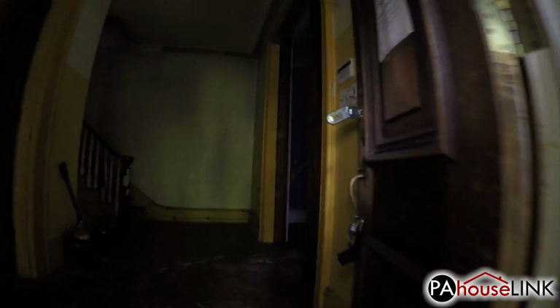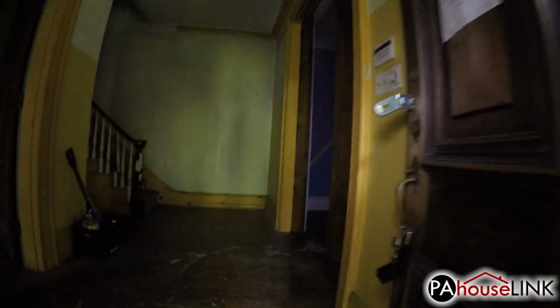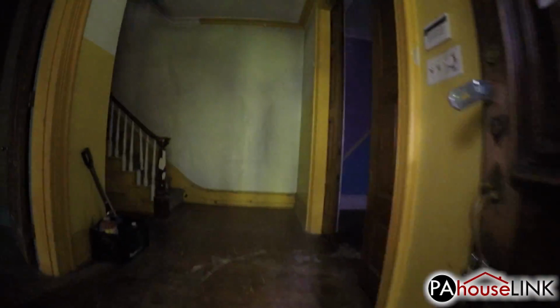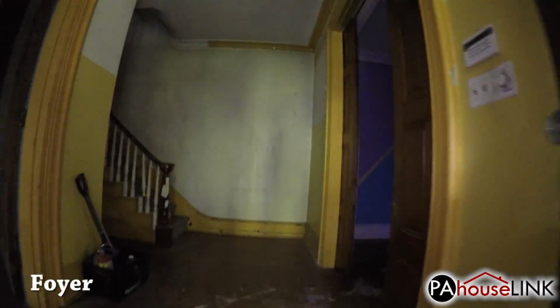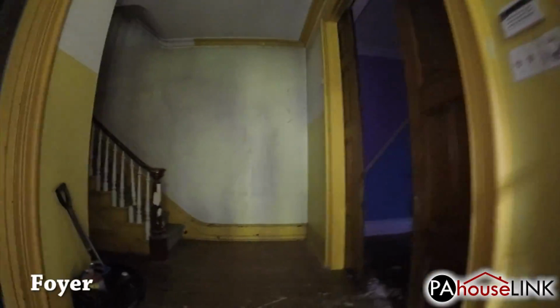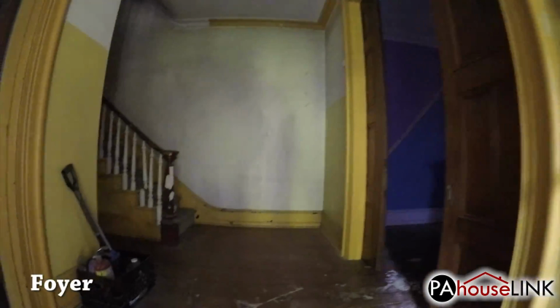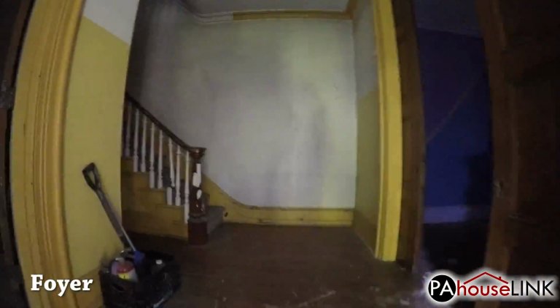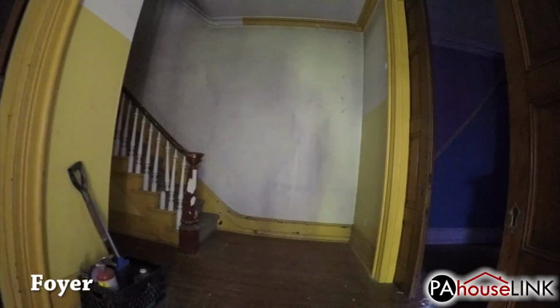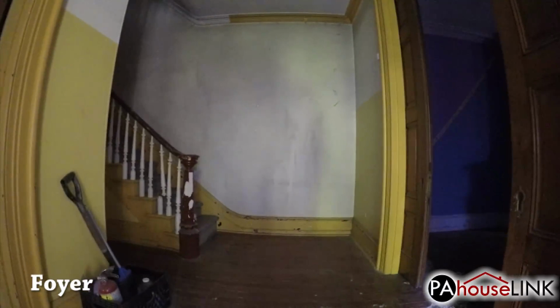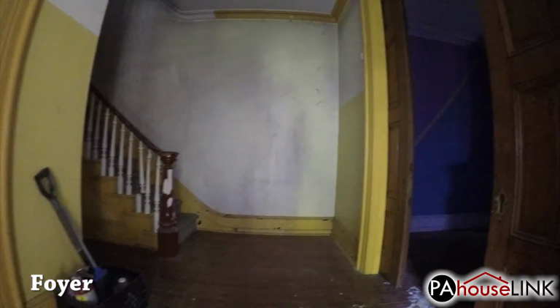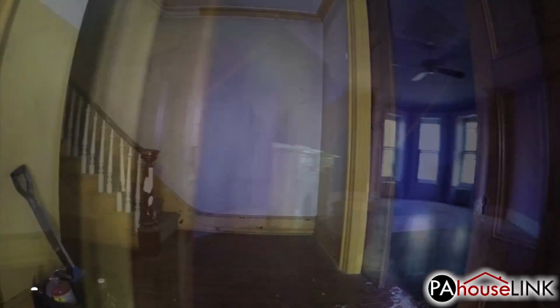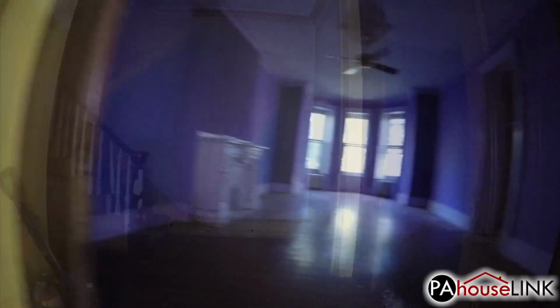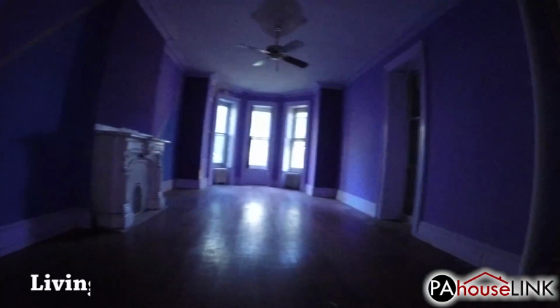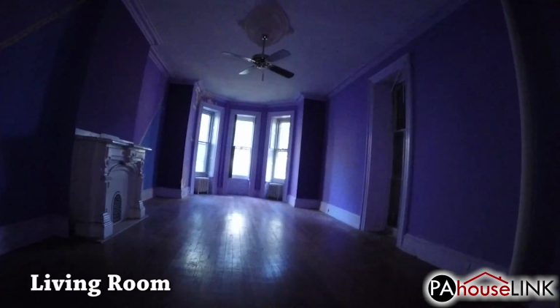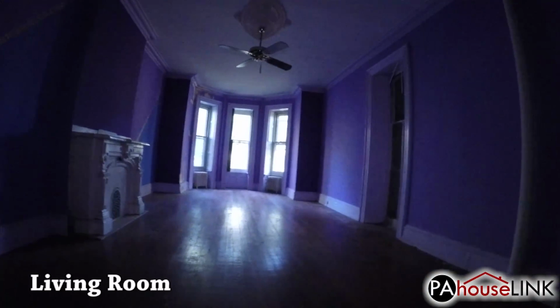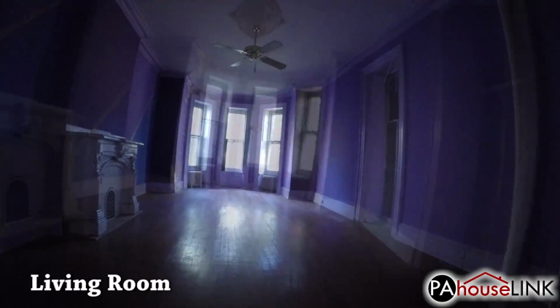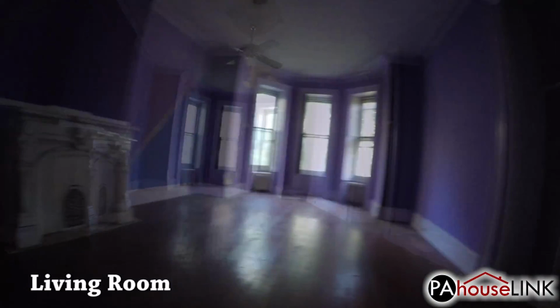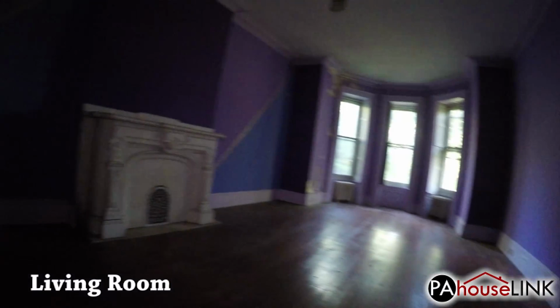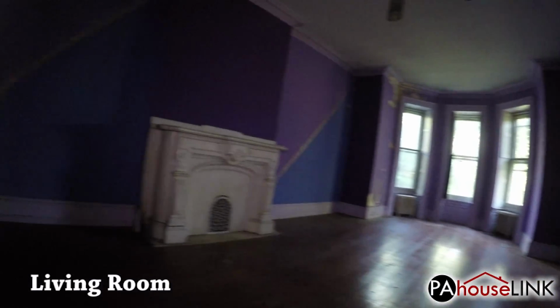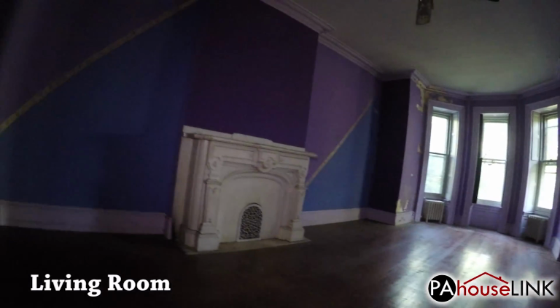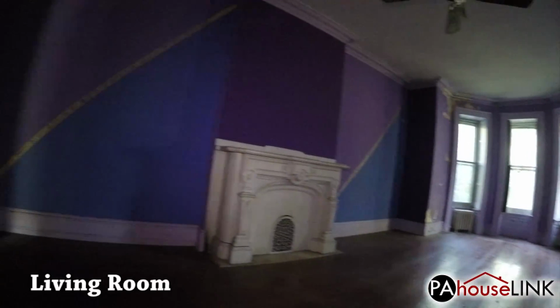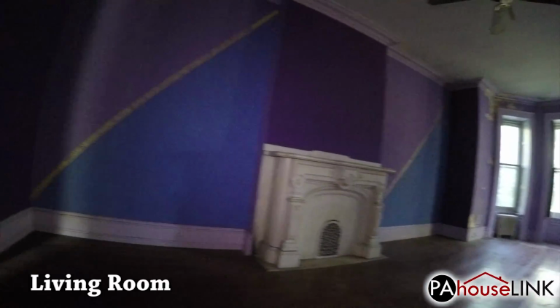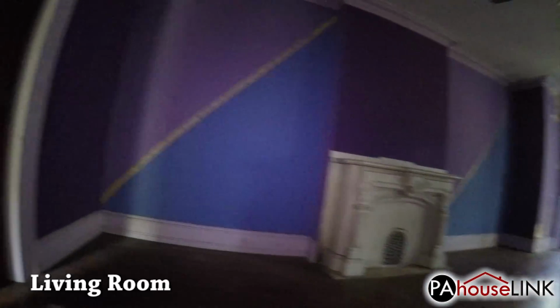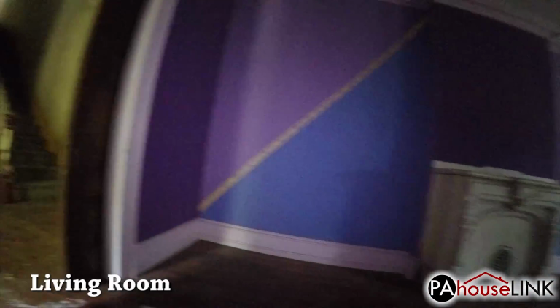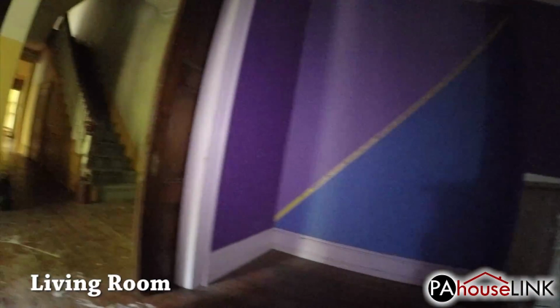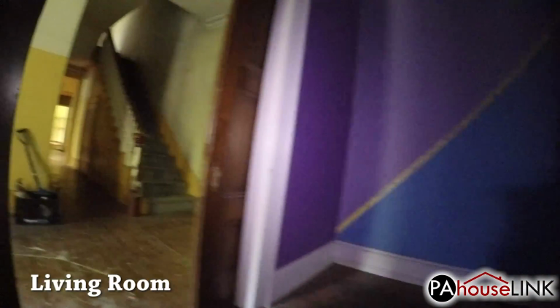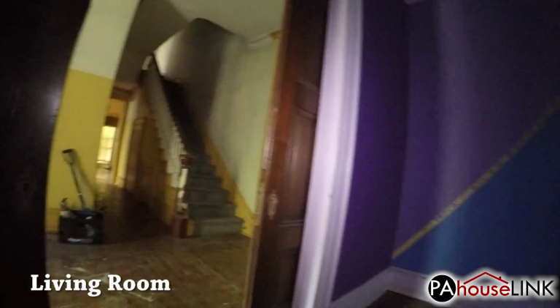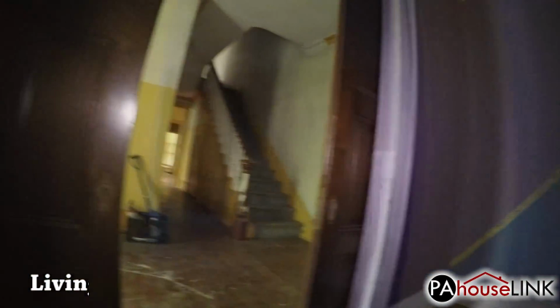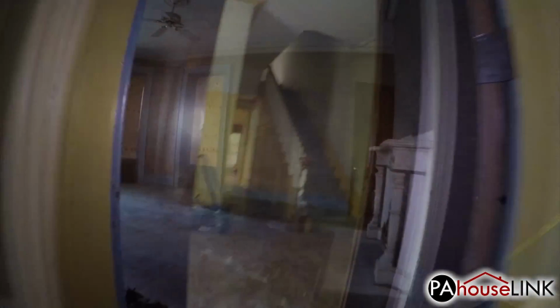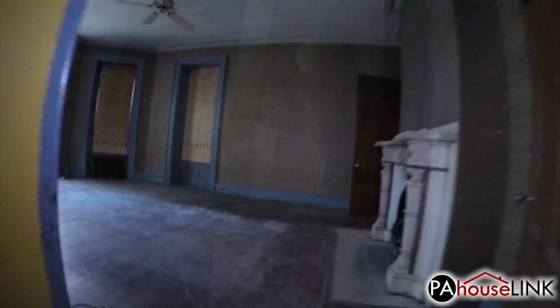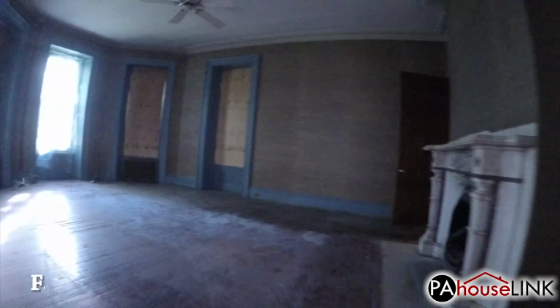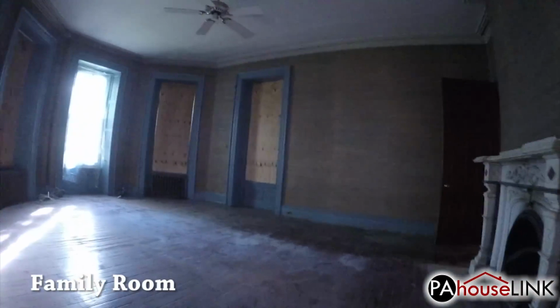Immediately inside, we enter the foyer. To the right is the living room, which features incredible 12-foot high pocket doors. Back through the foyer, we enter the family room.